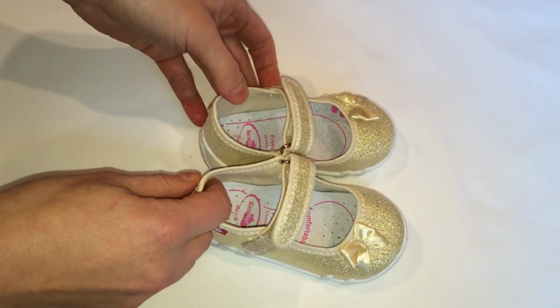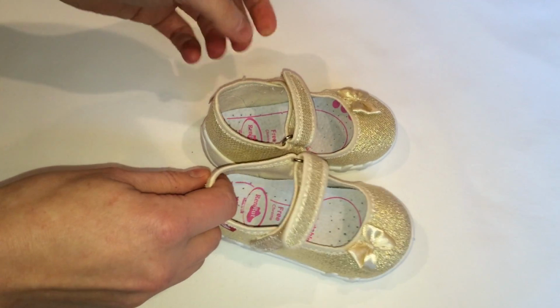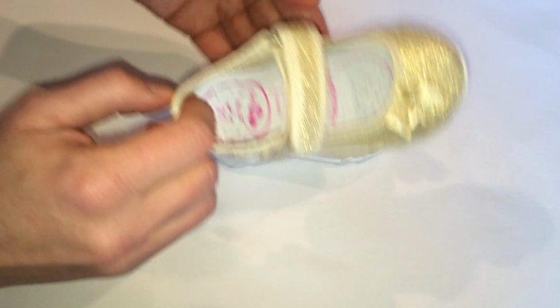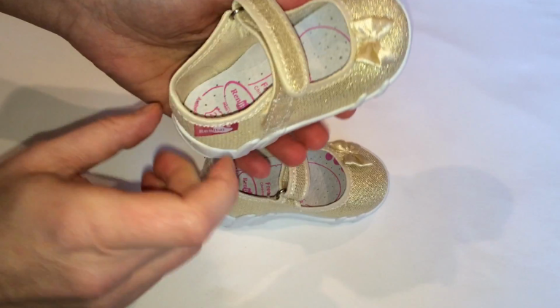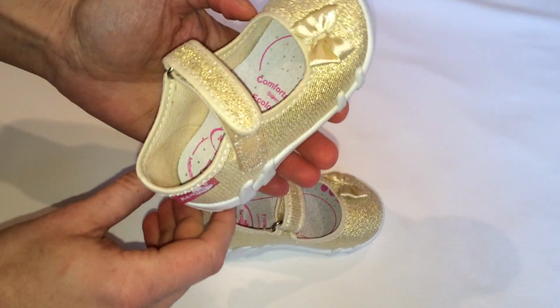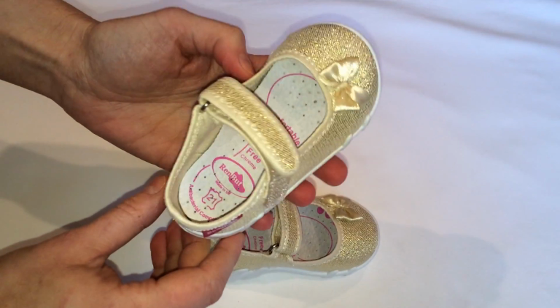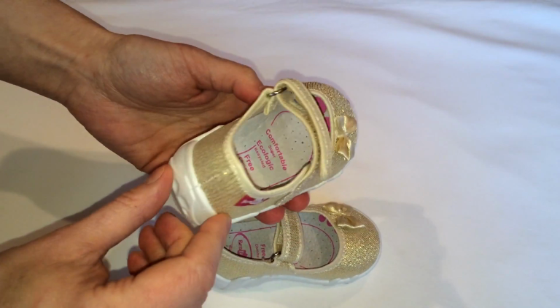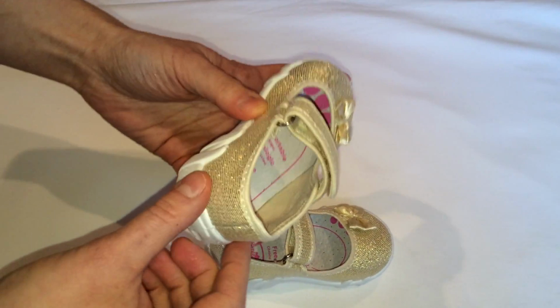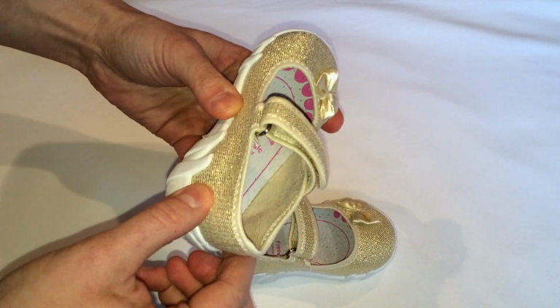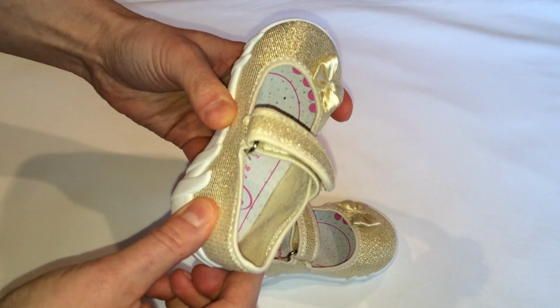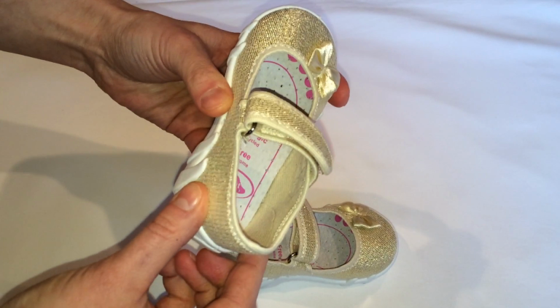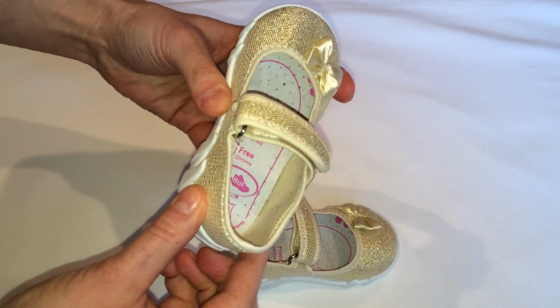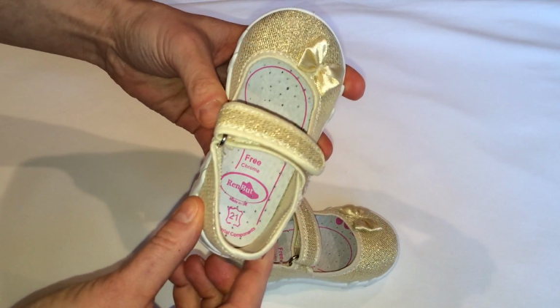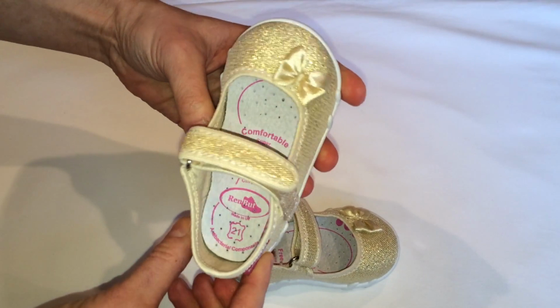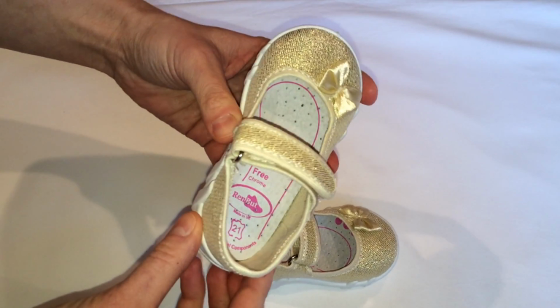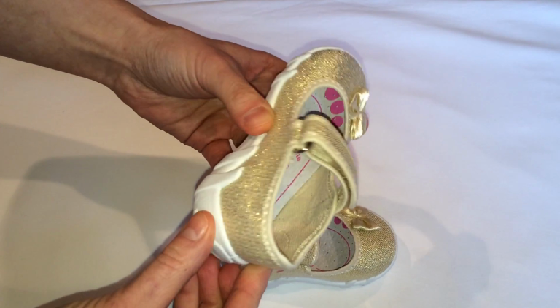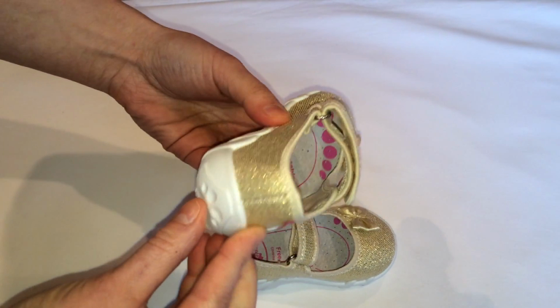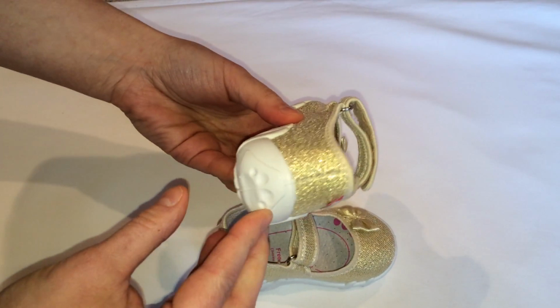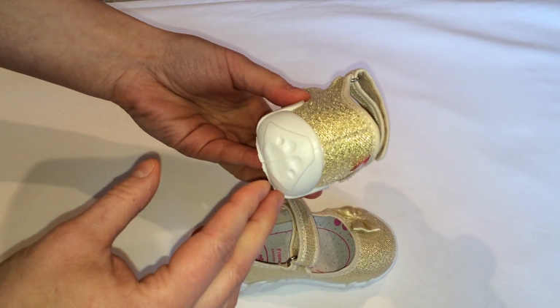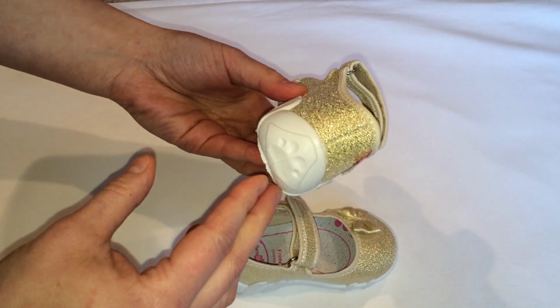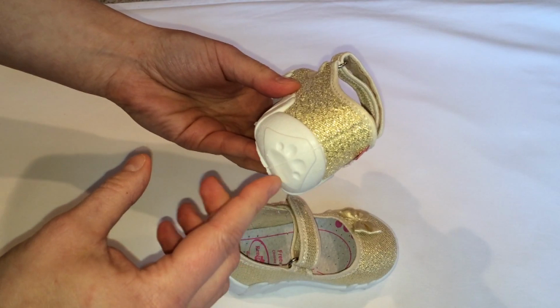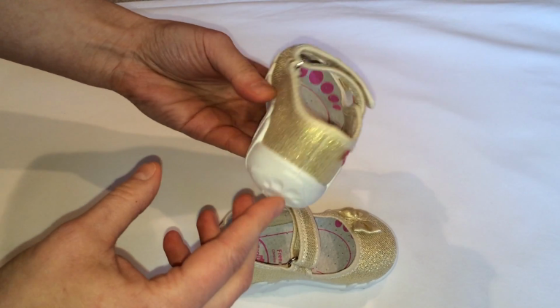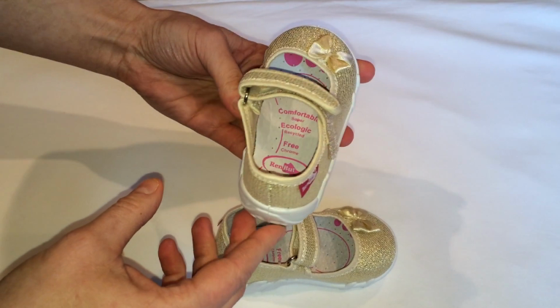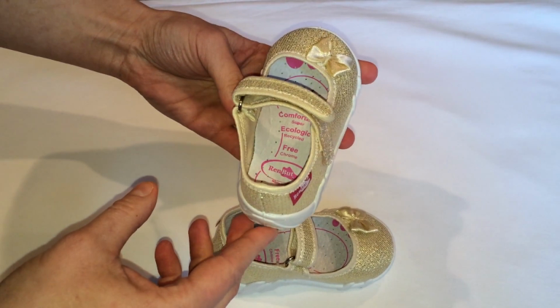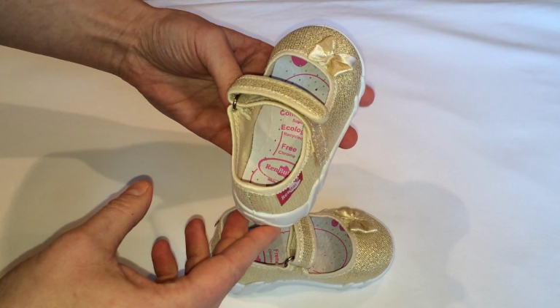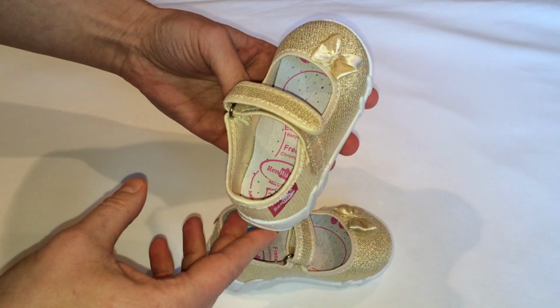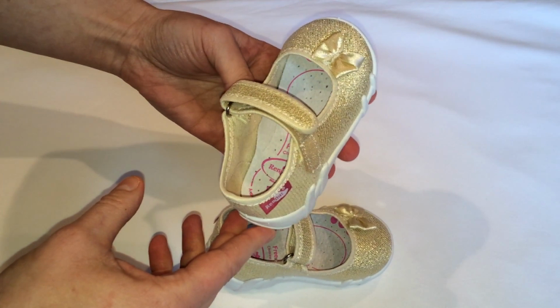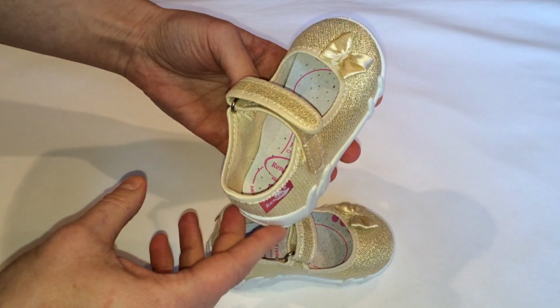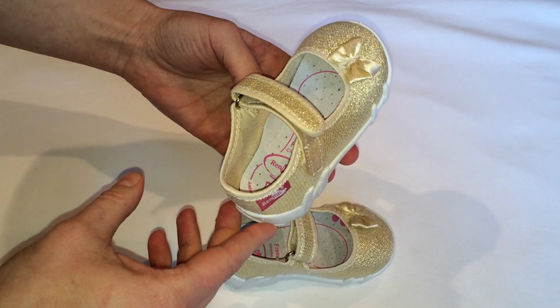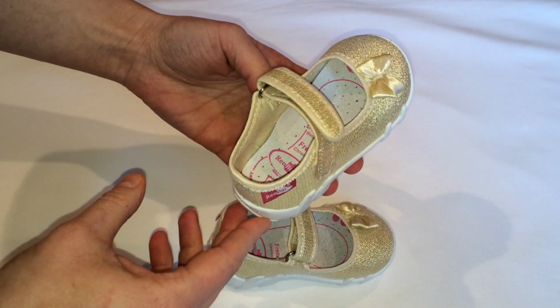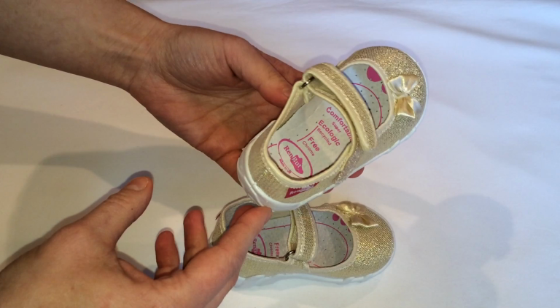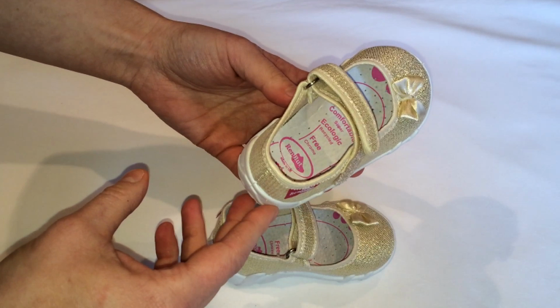The firm heel counter improves stability while walking. The shoe size is adjusted to the age and anatomy of a child's foot.